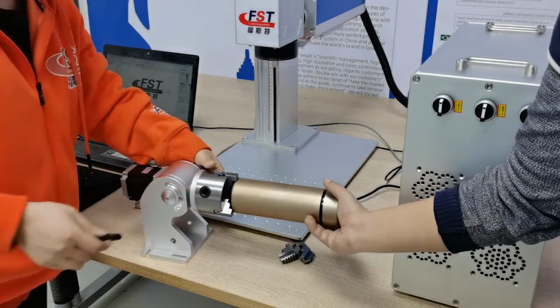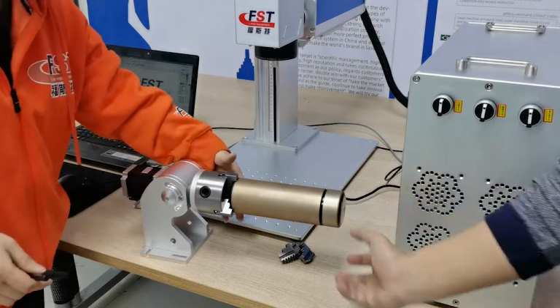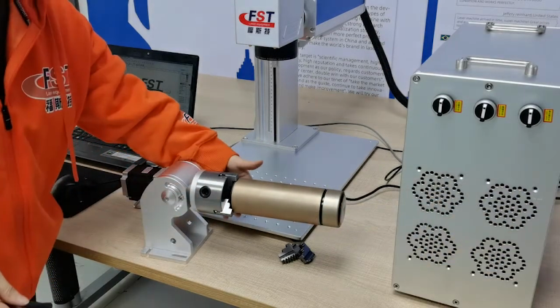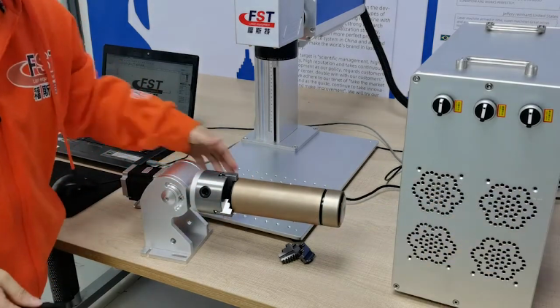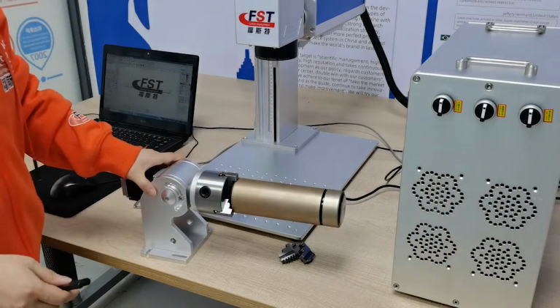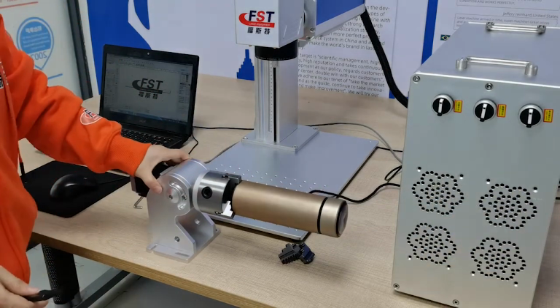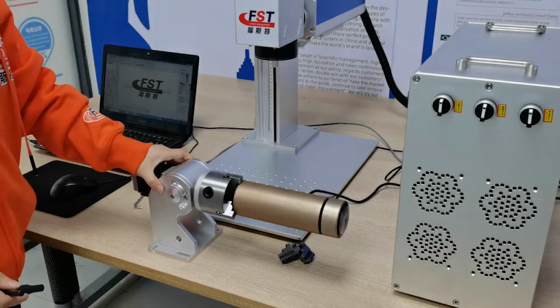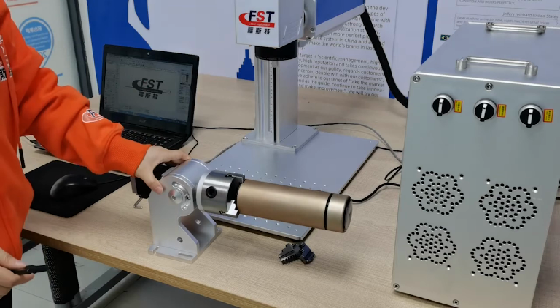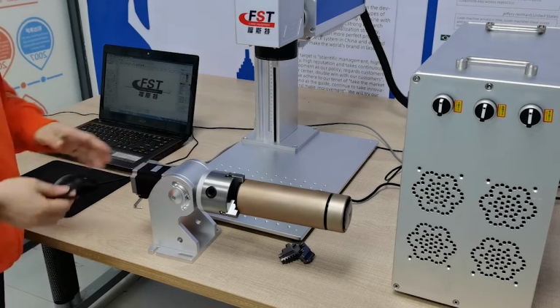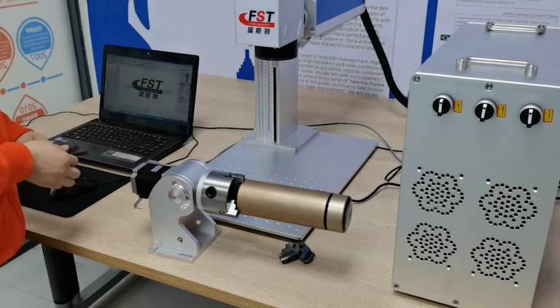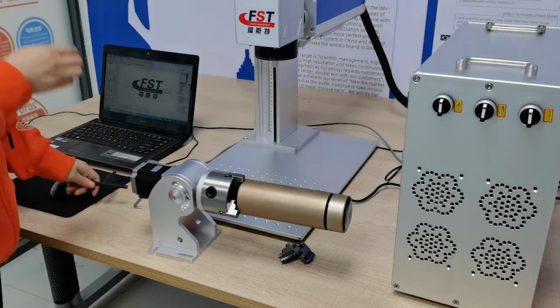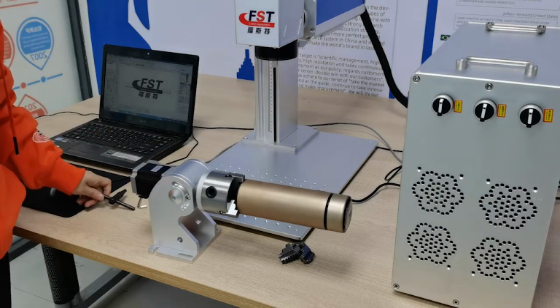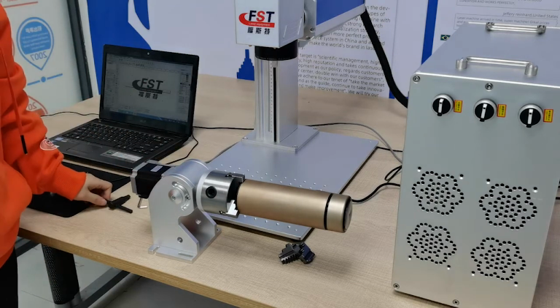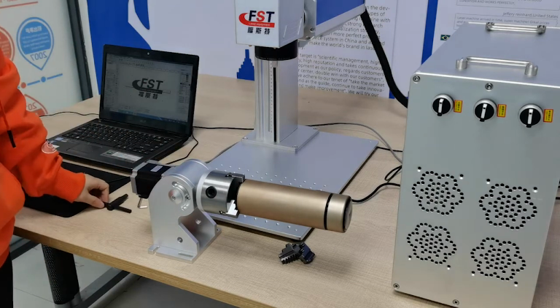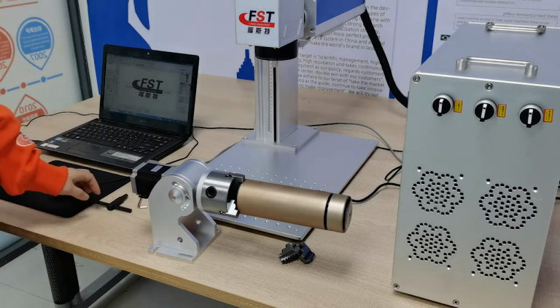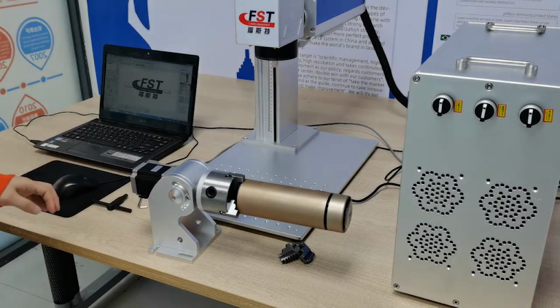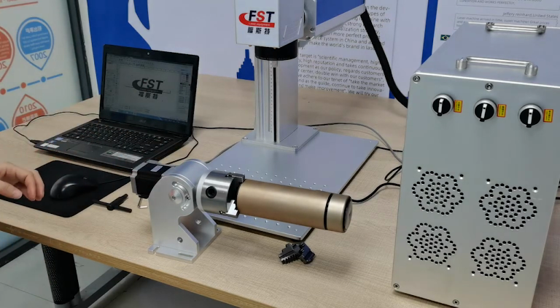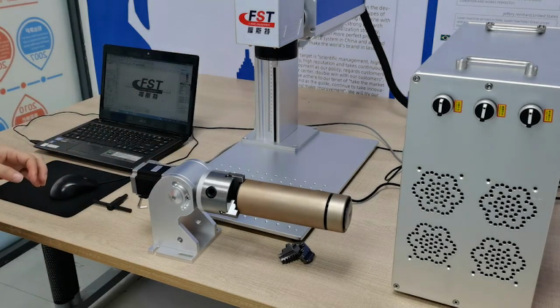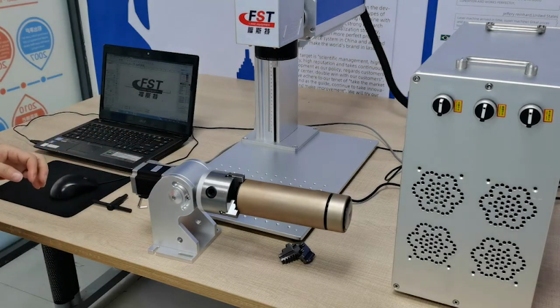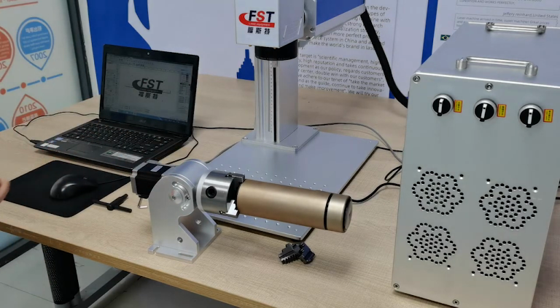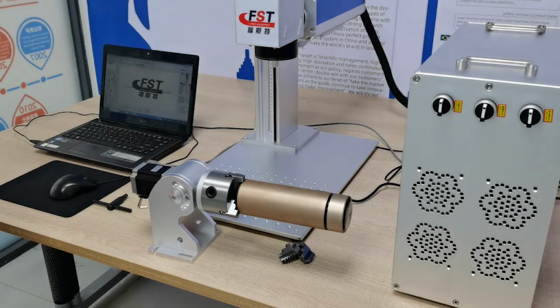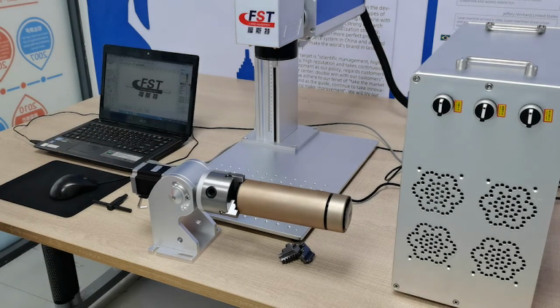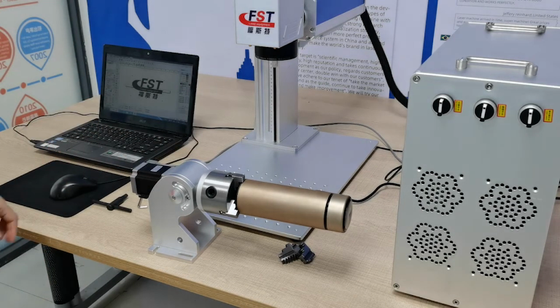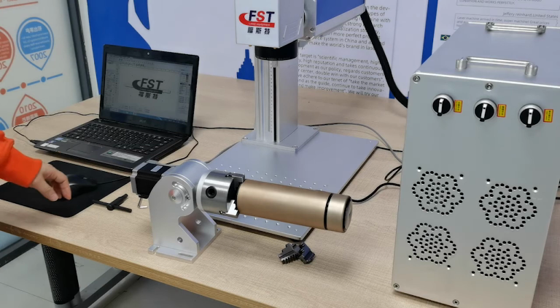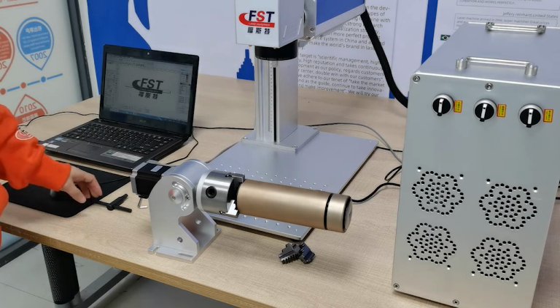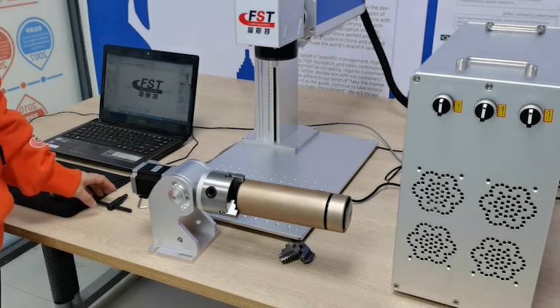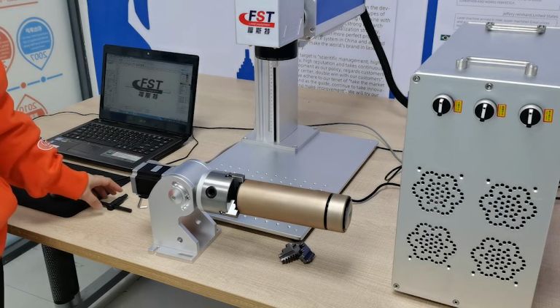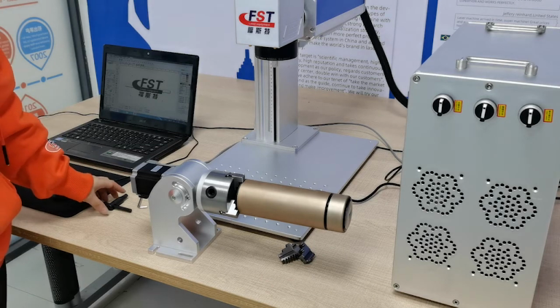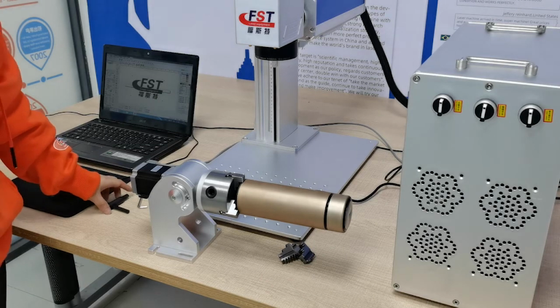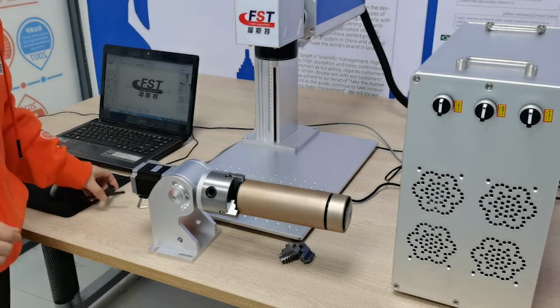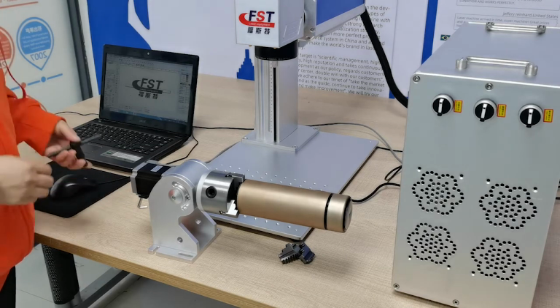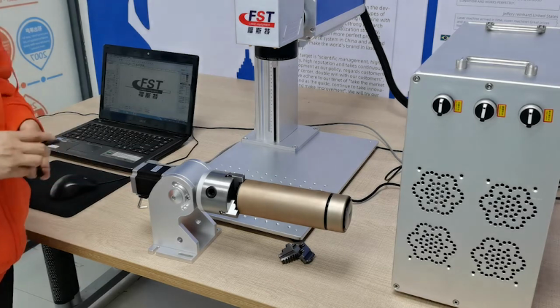Tighten up, locking this cap — stable. Is it ready to mark now?